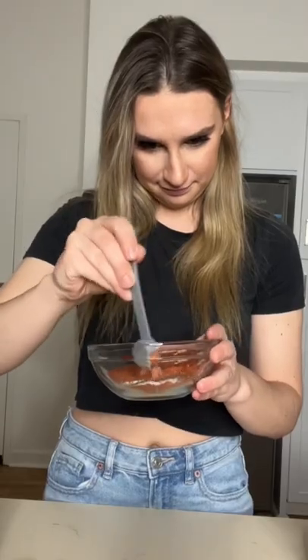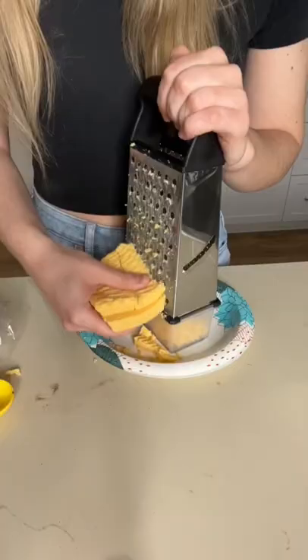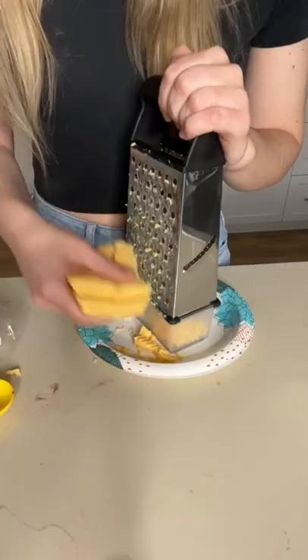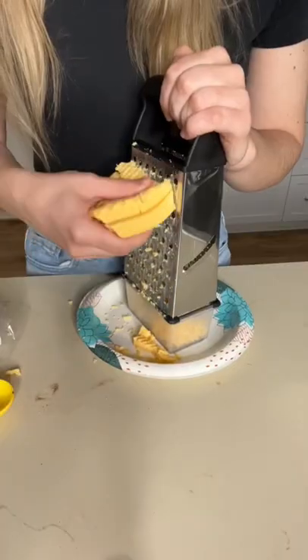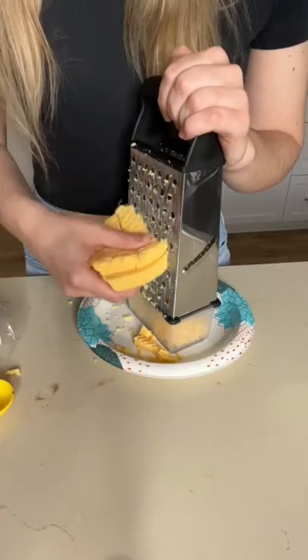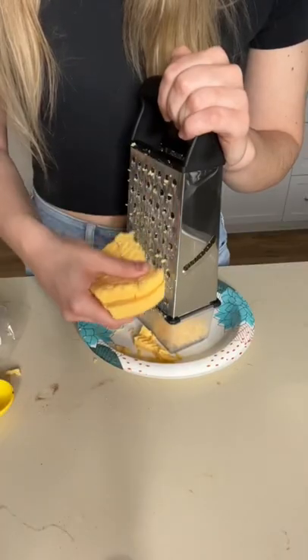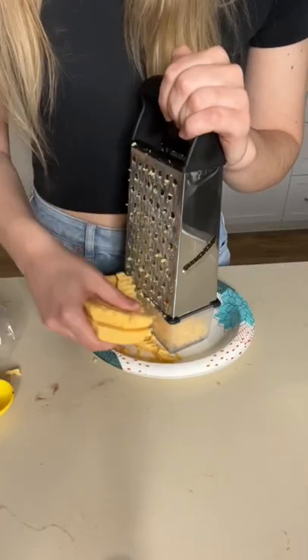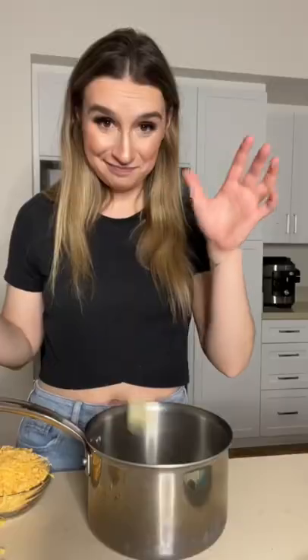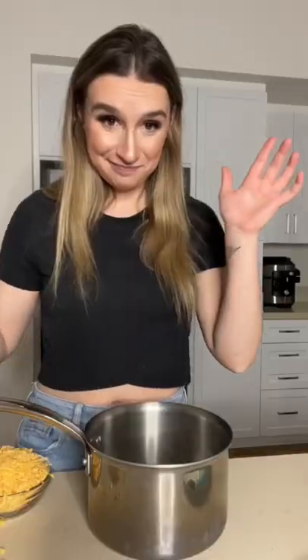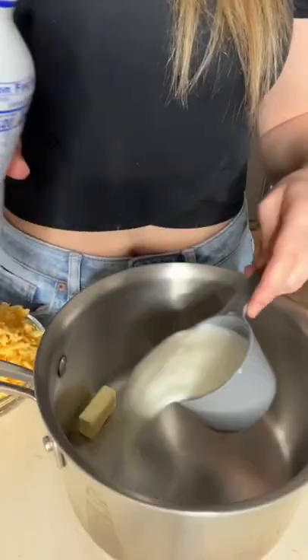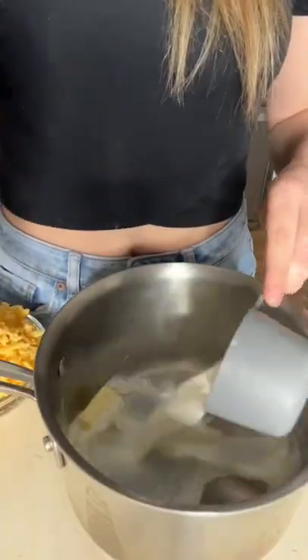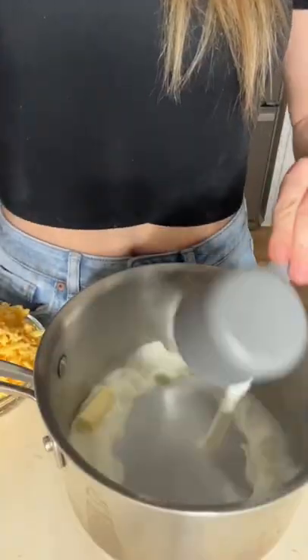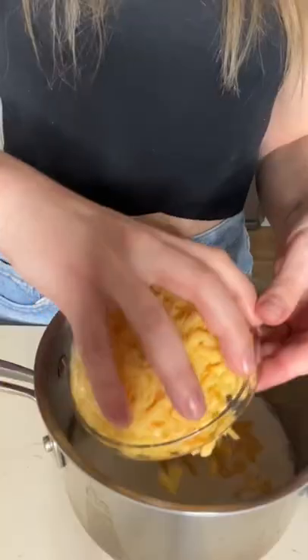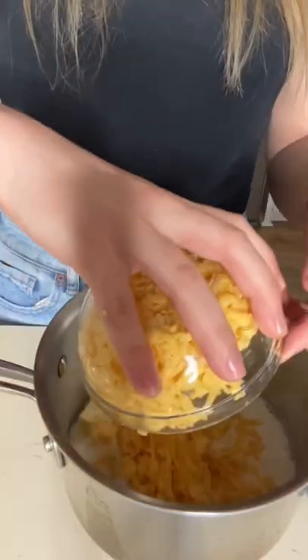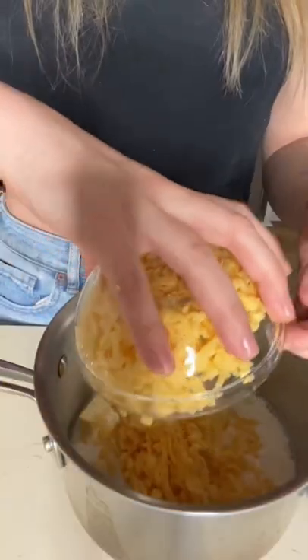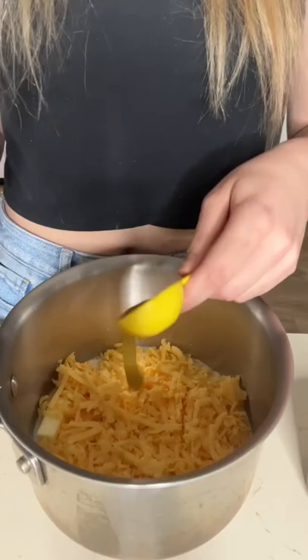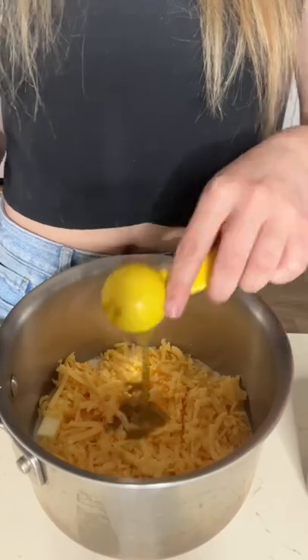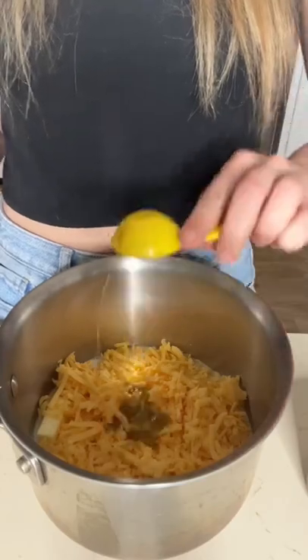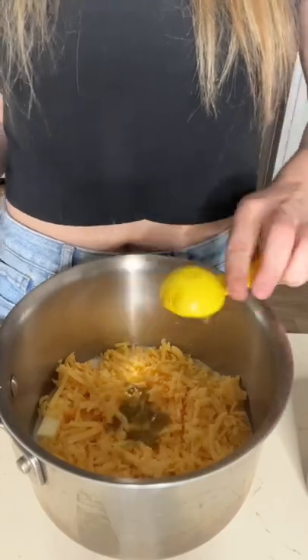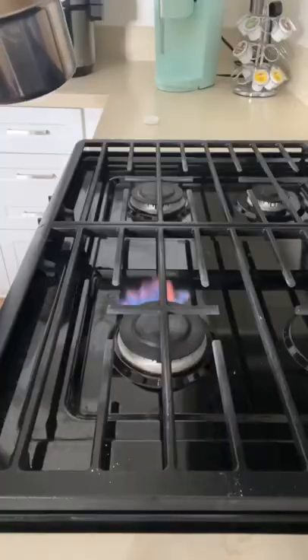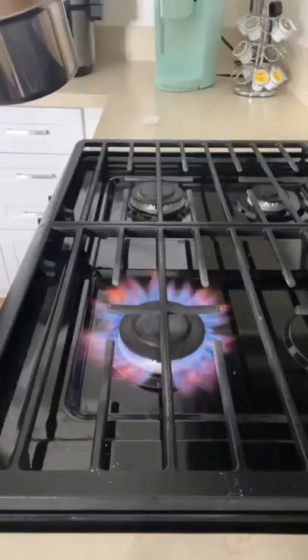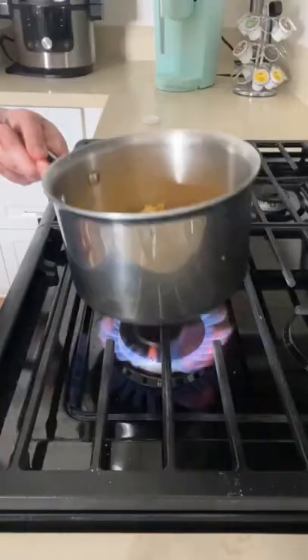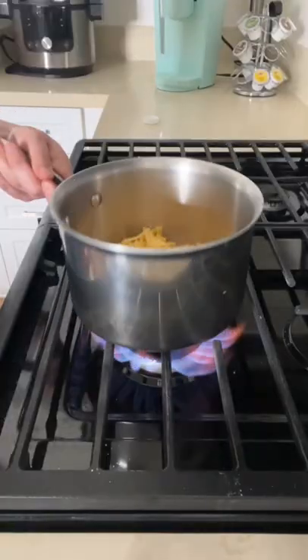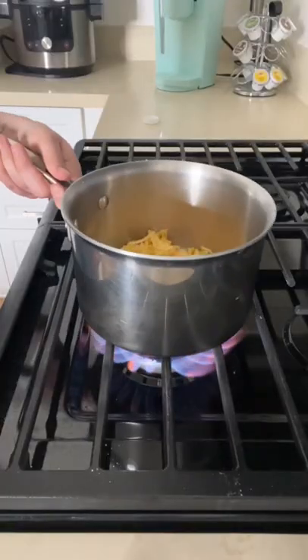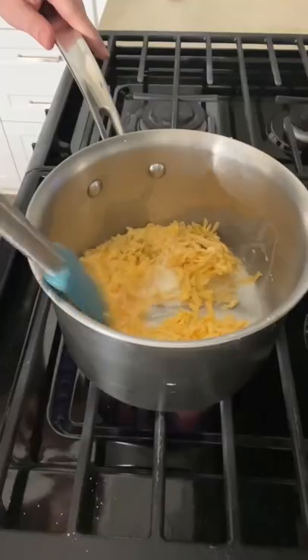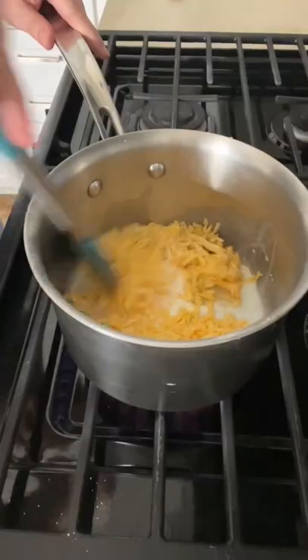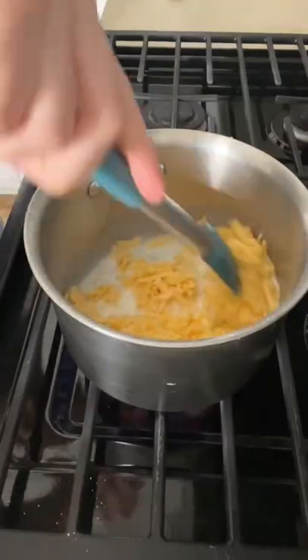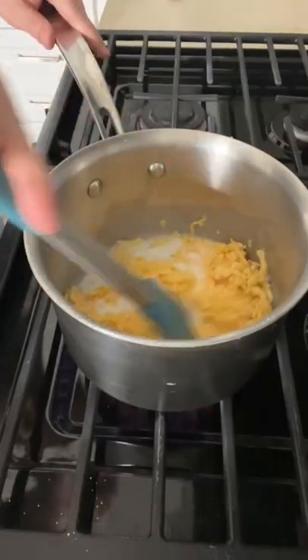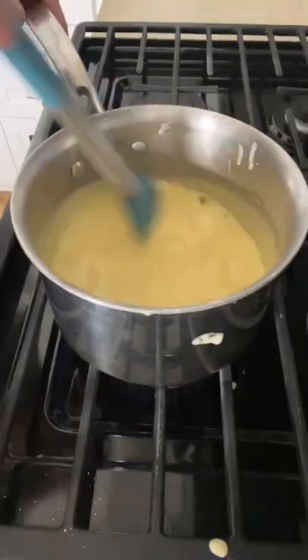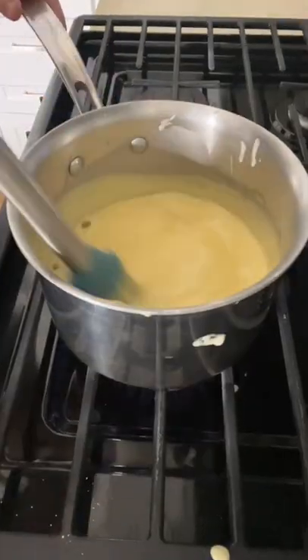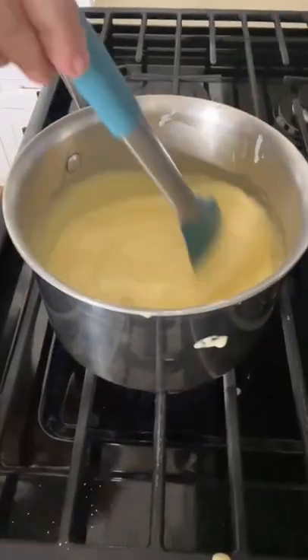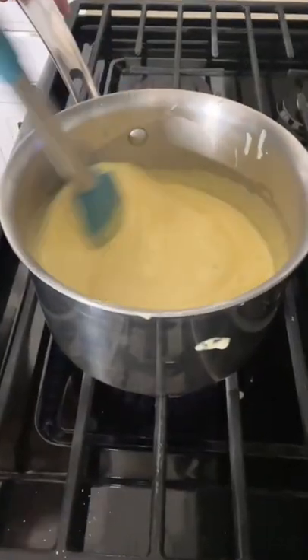Now it's time to work on the Taco Bell nacho cheese. In a saucepan I combined butter, milk, American cheese, and jalapeno Tabasco. I put it over medium heat and stirred until it was all melted.